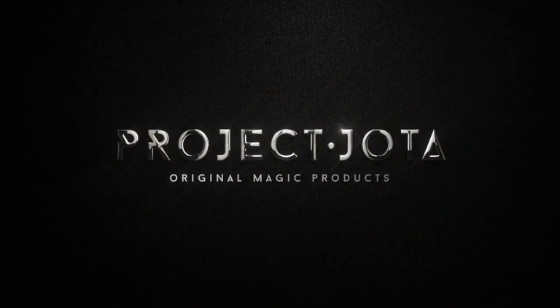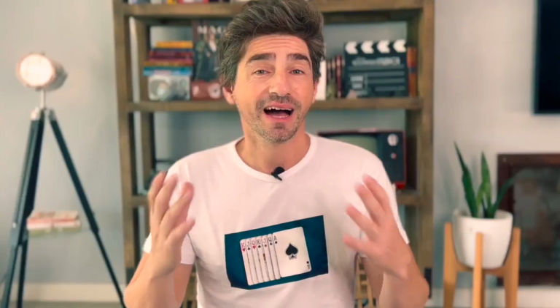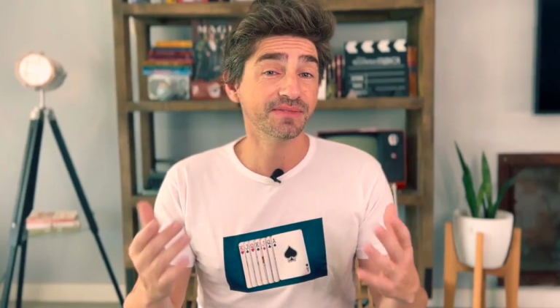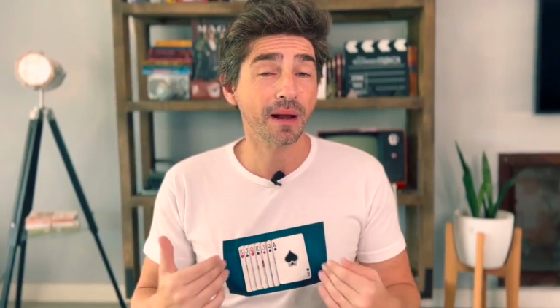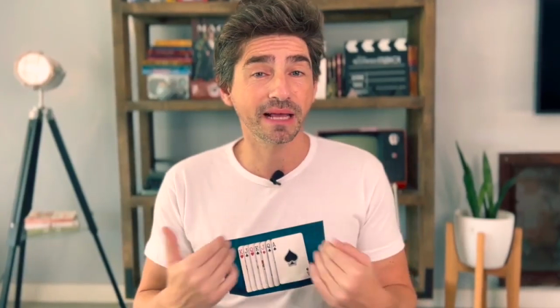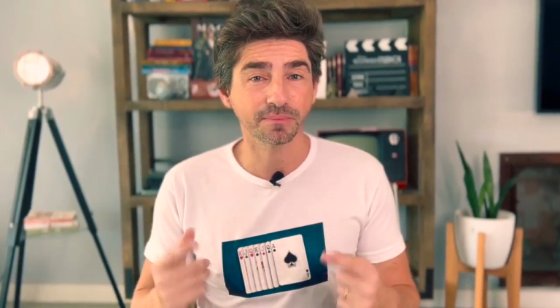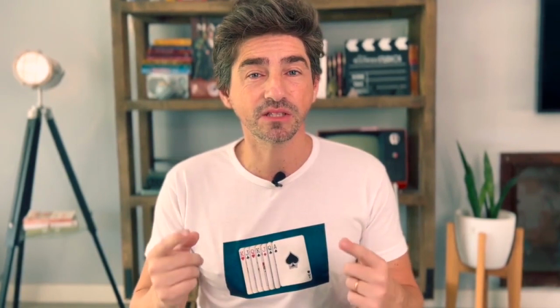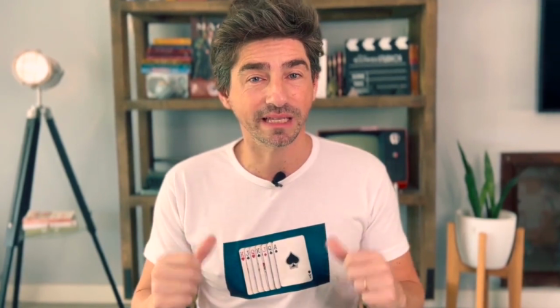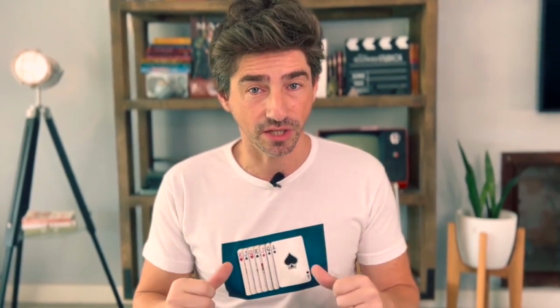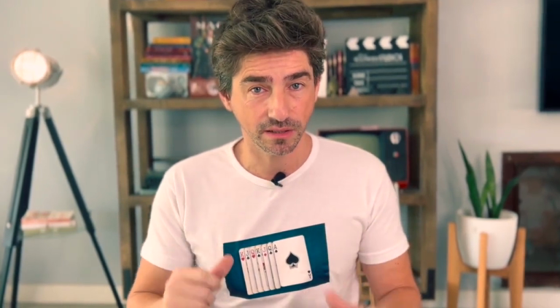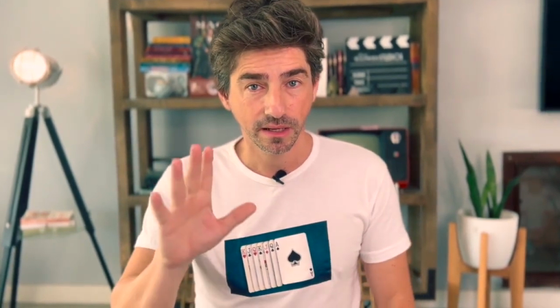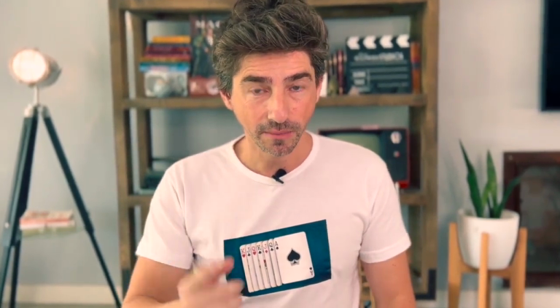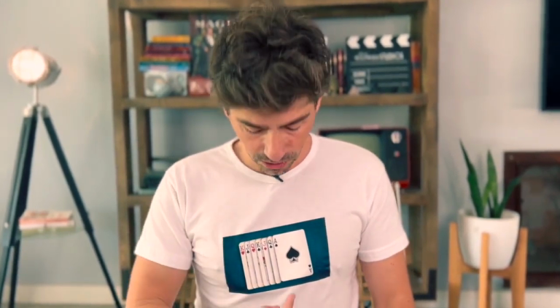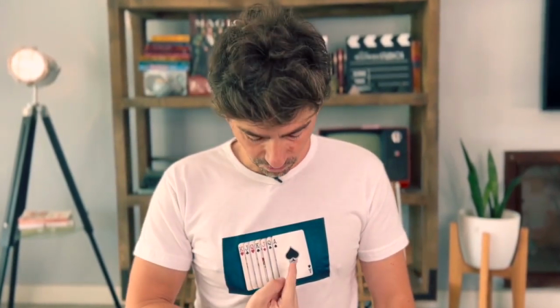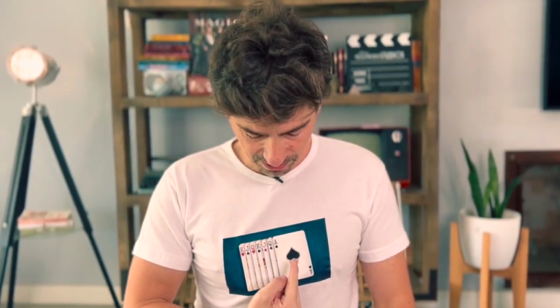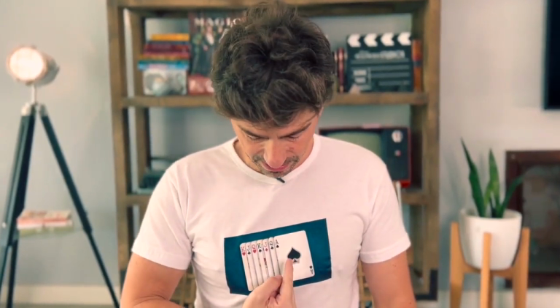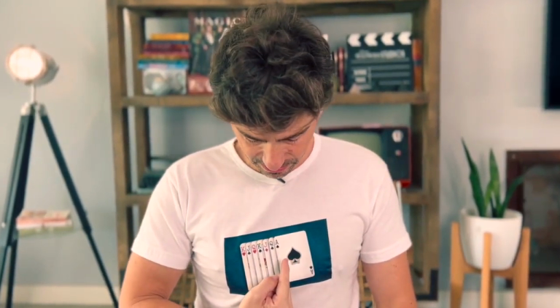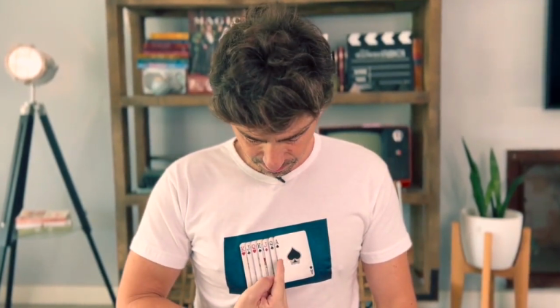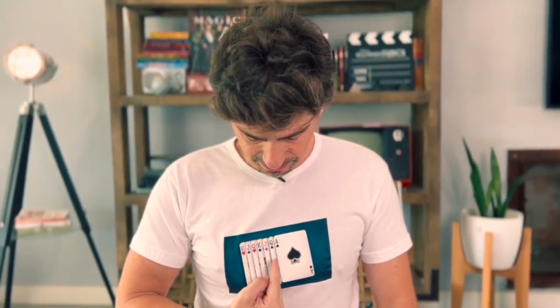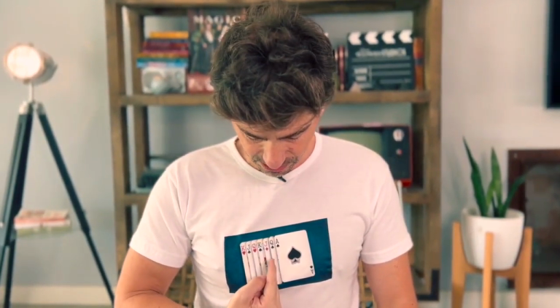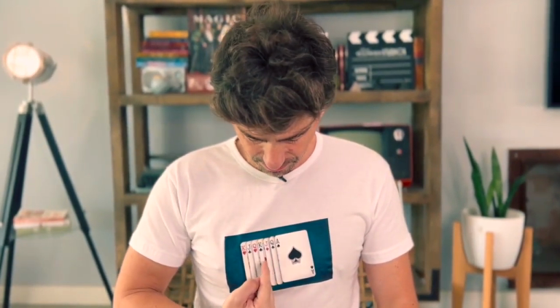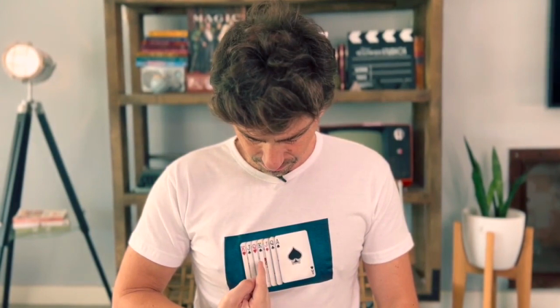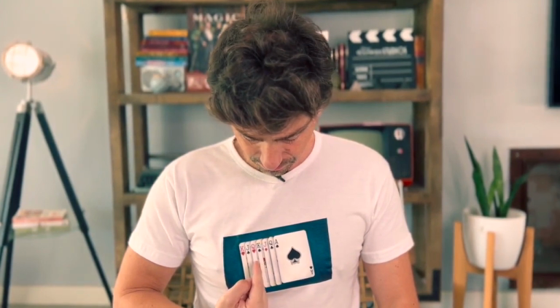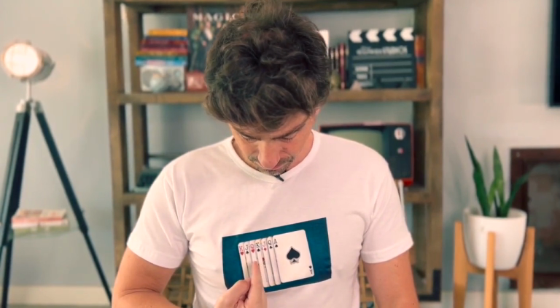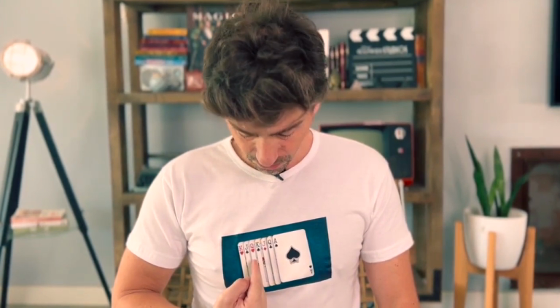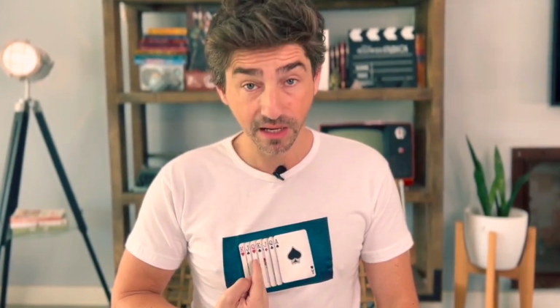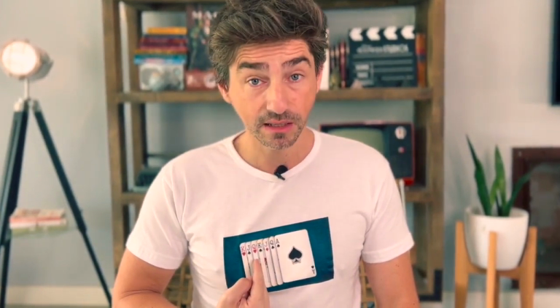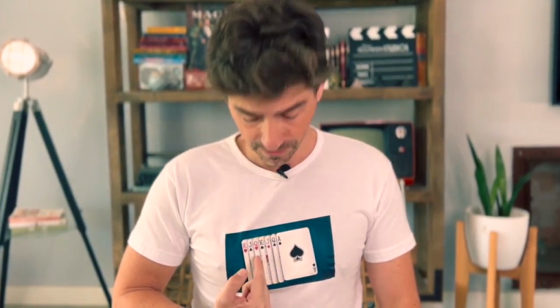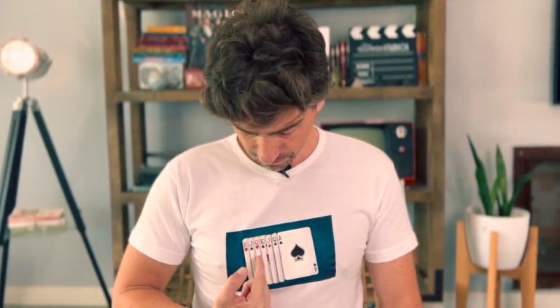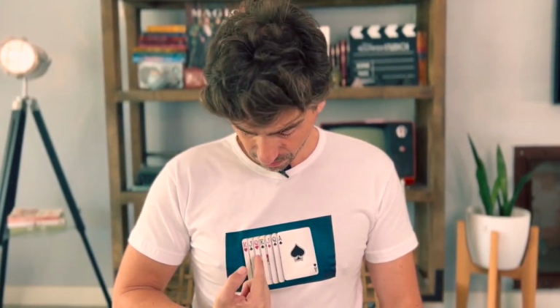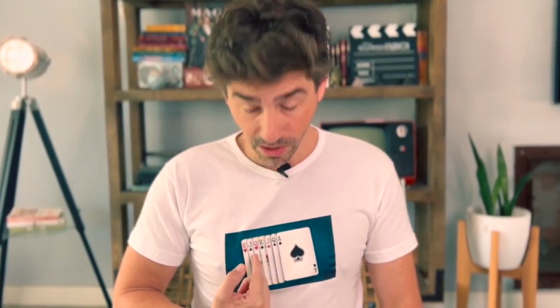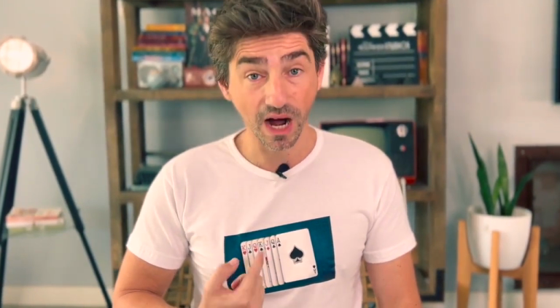I have several playing cards printed on my t-shirt. I'm going to move my finger like this. Please say stop. Stop. Over here? Queen of Hearts.